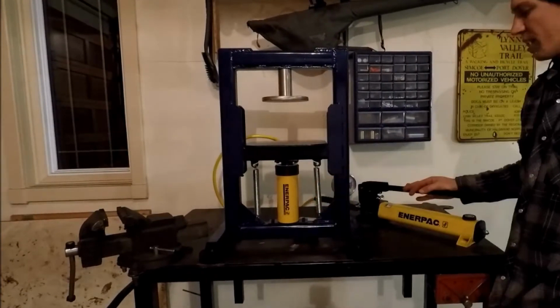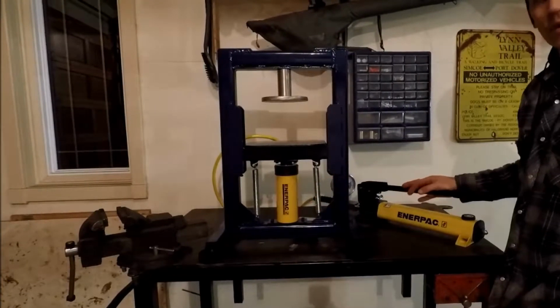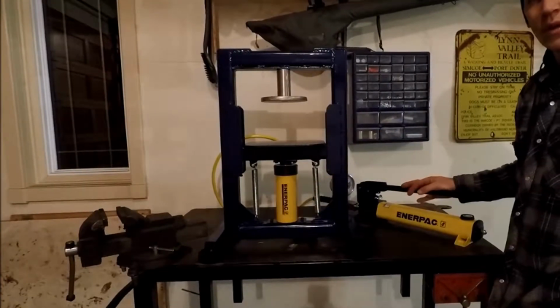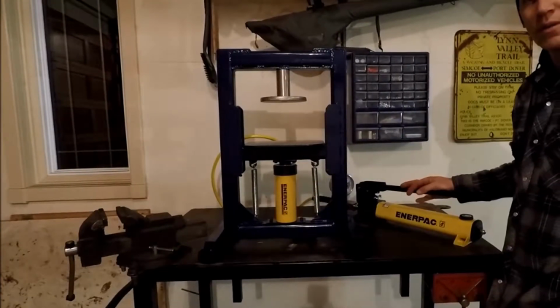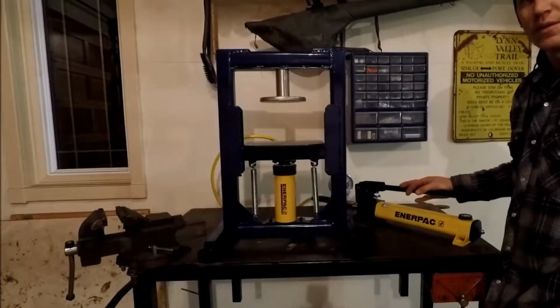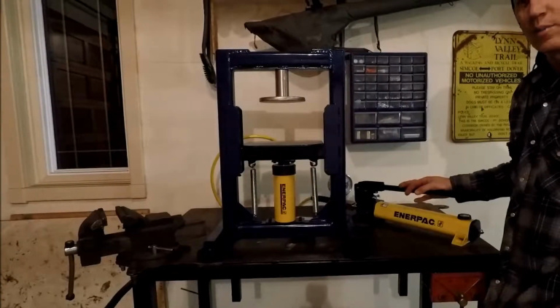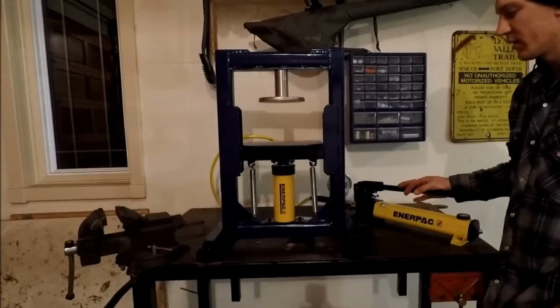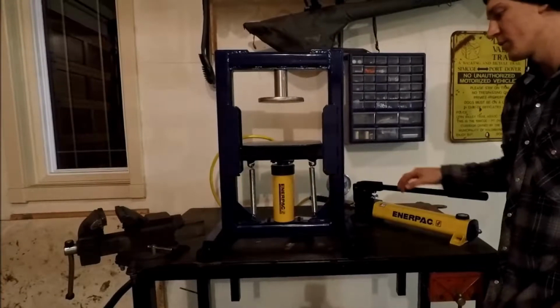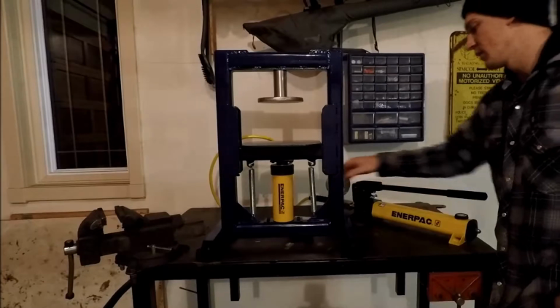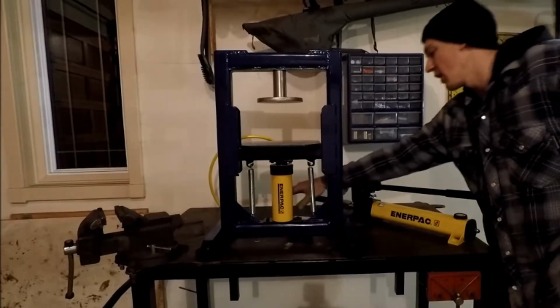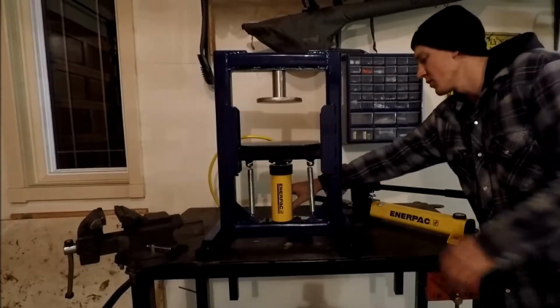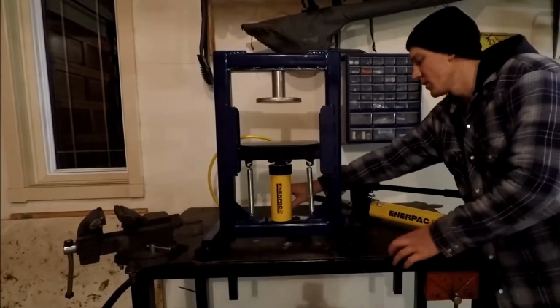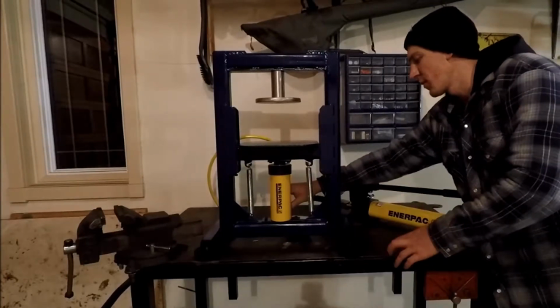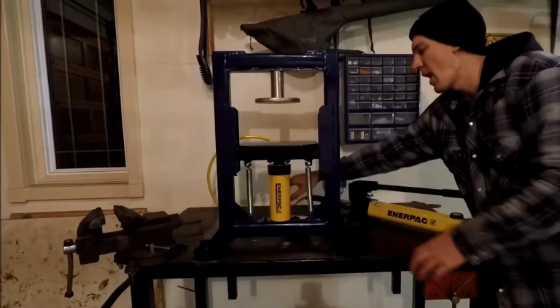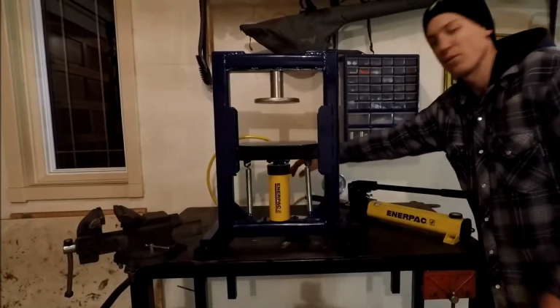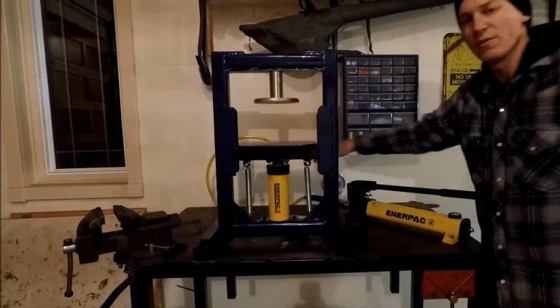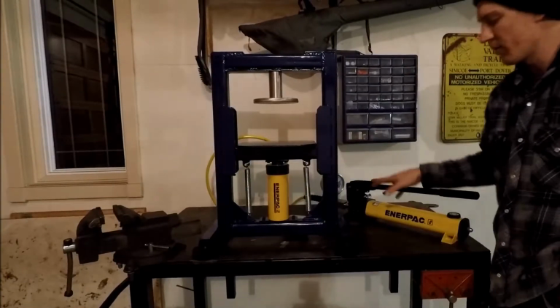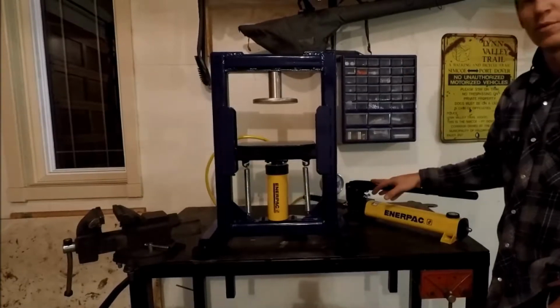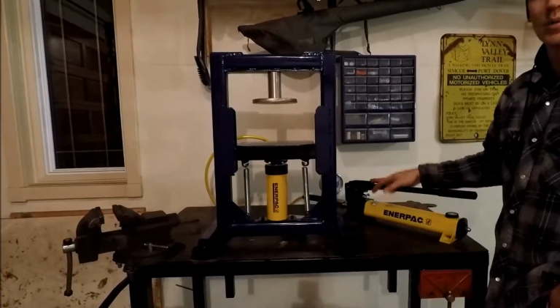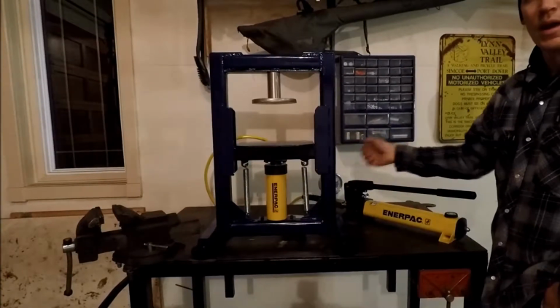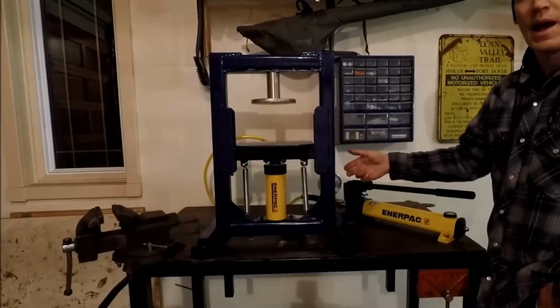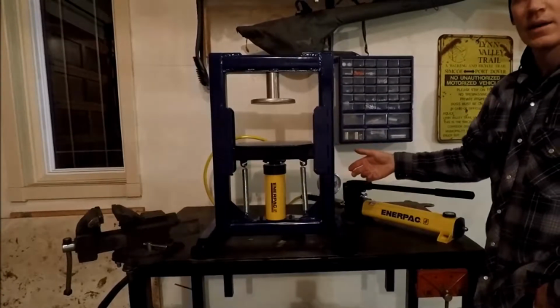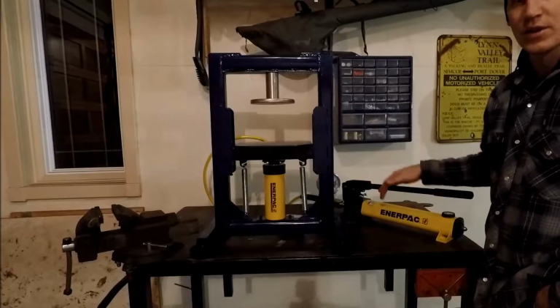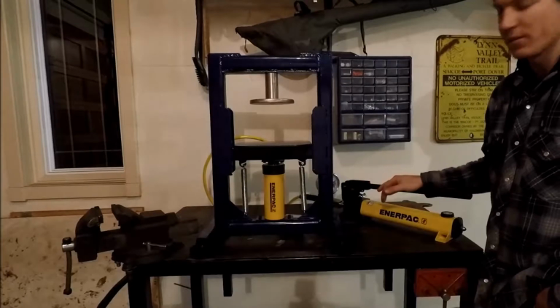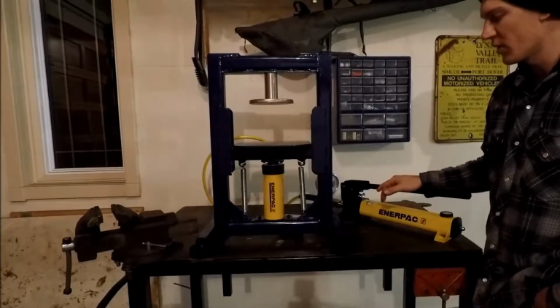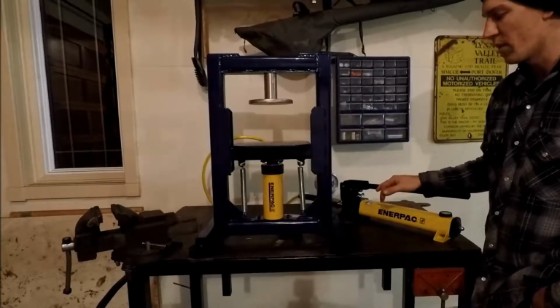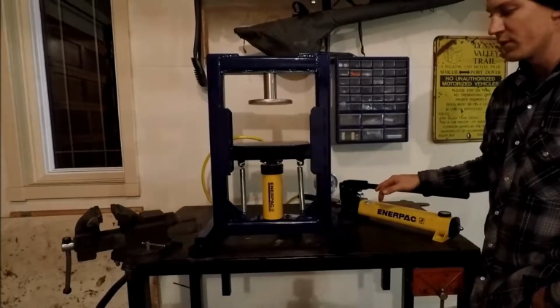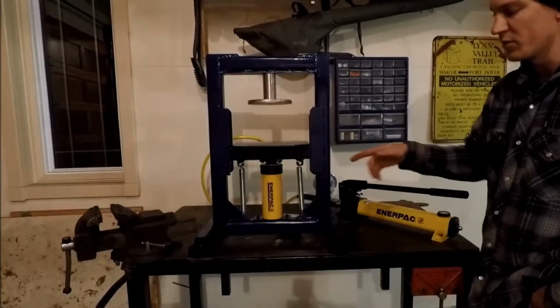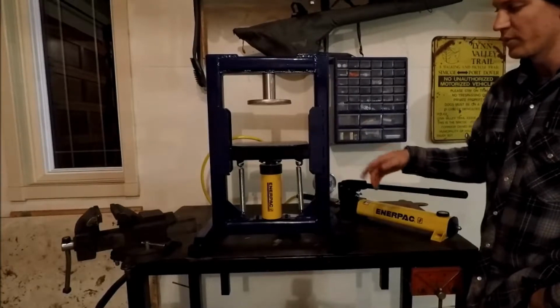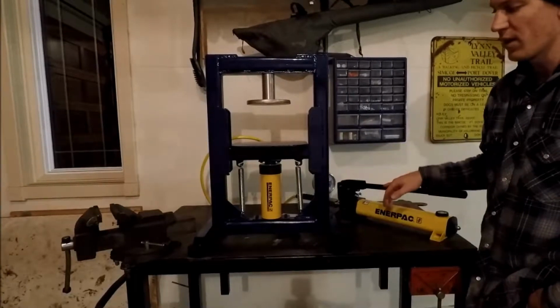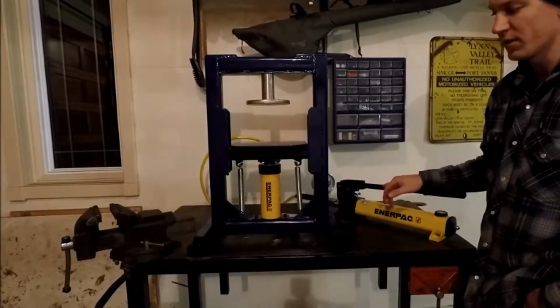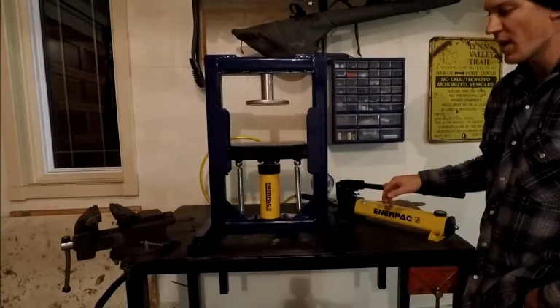Now, the cool thing about these Enerpac systems is you can unscrew the cylinder from the back, remove the manual pump, and add an electric hydraulic pump if you need to move the cylinder faster.